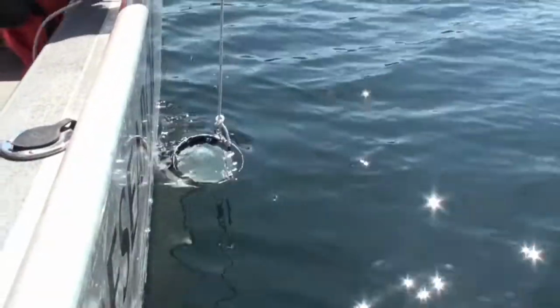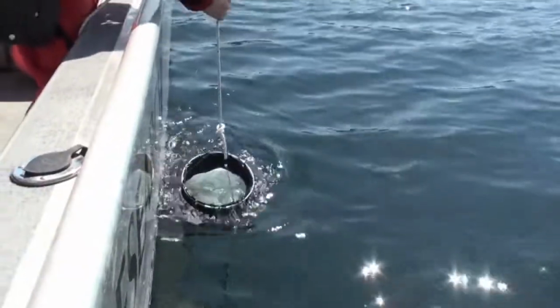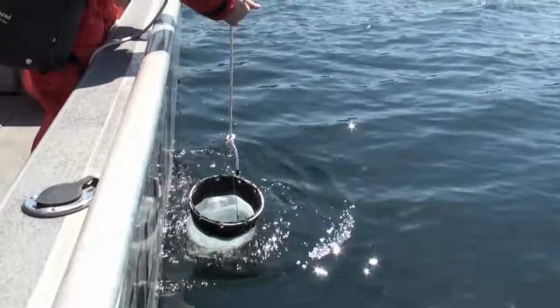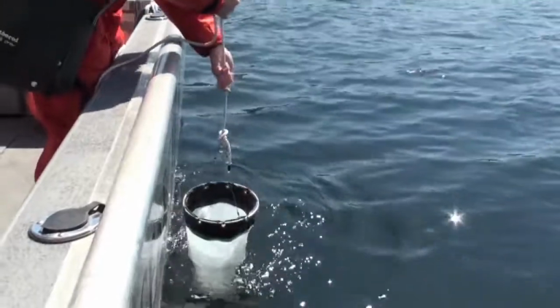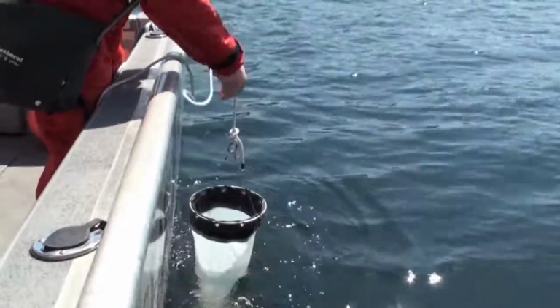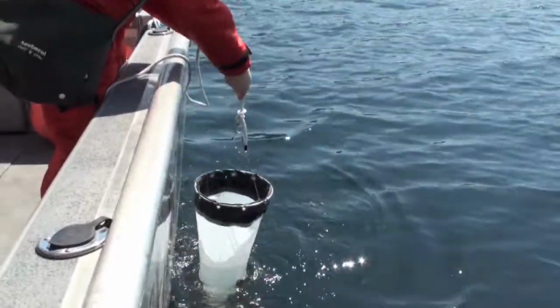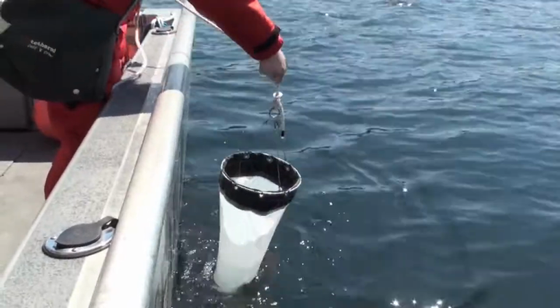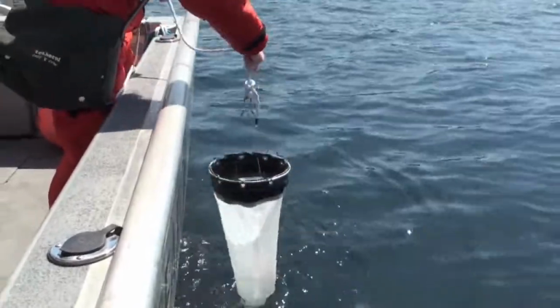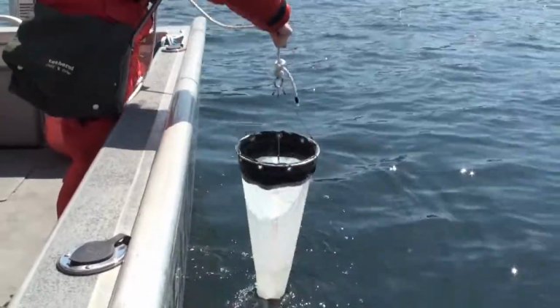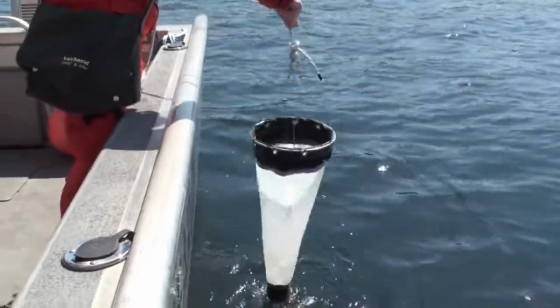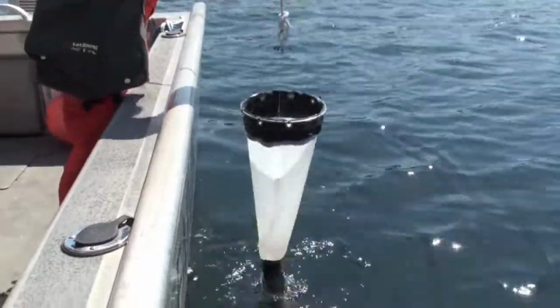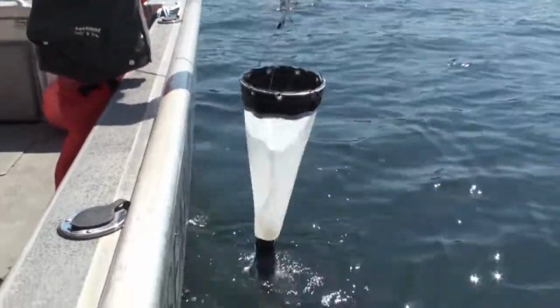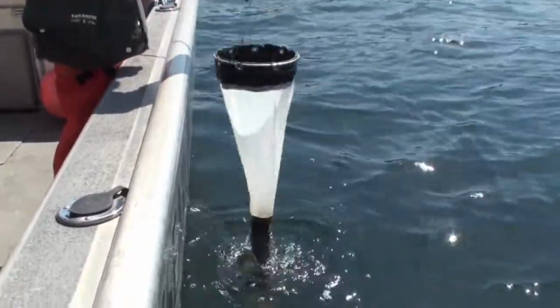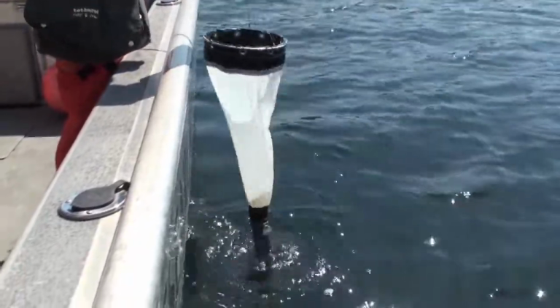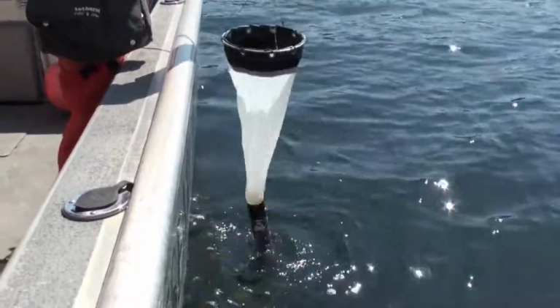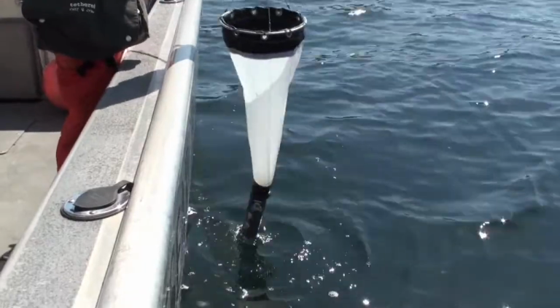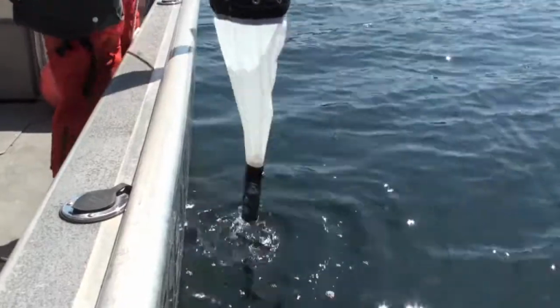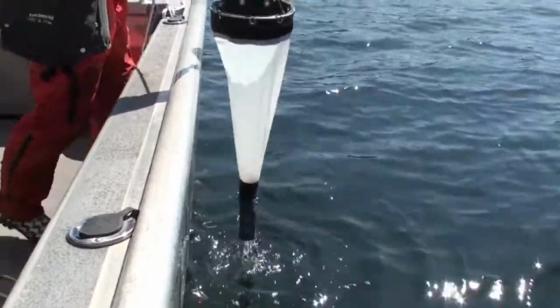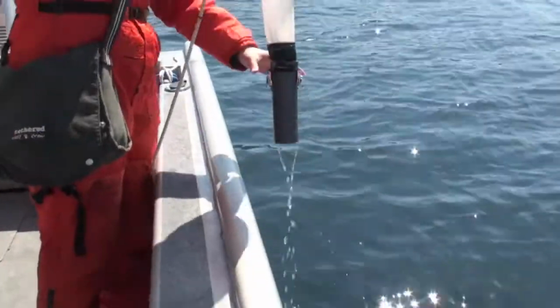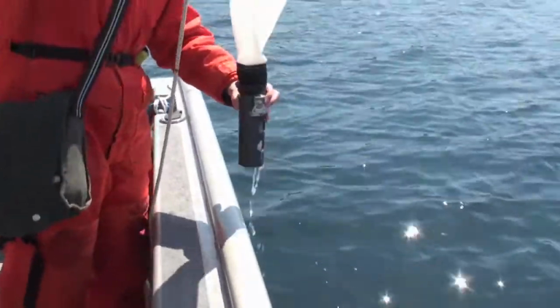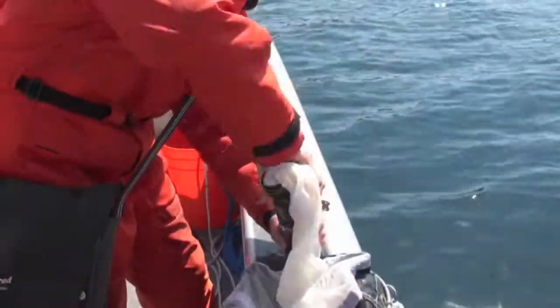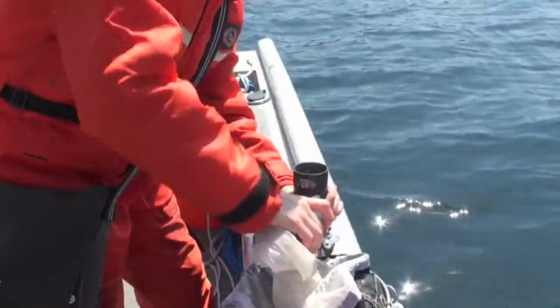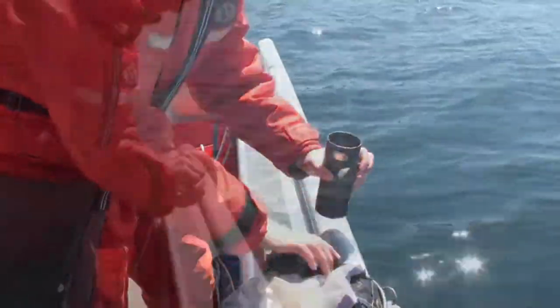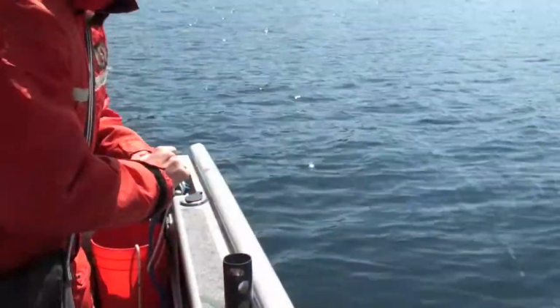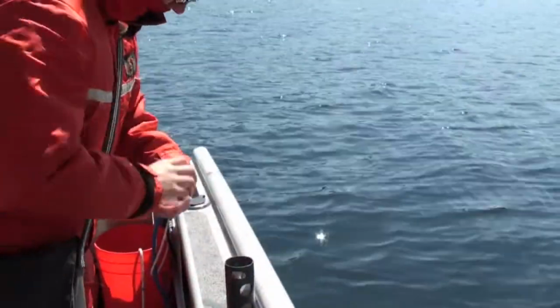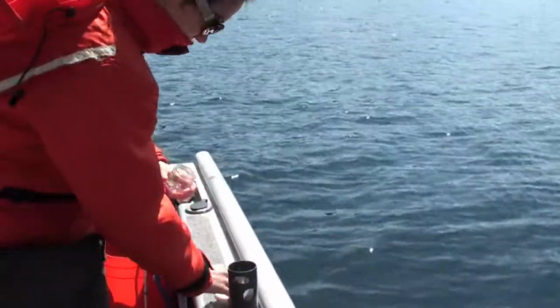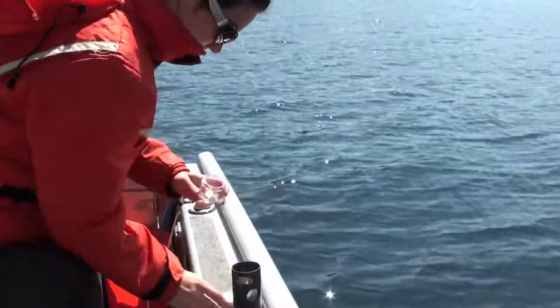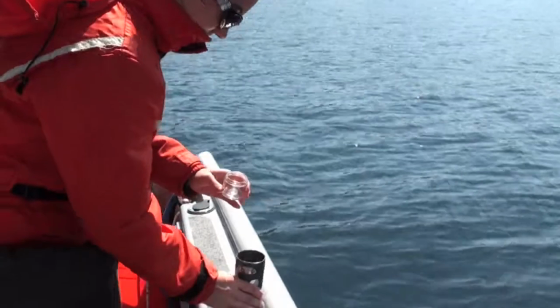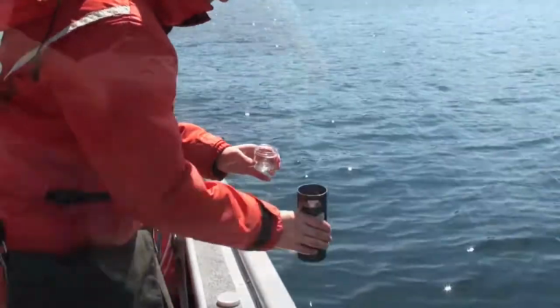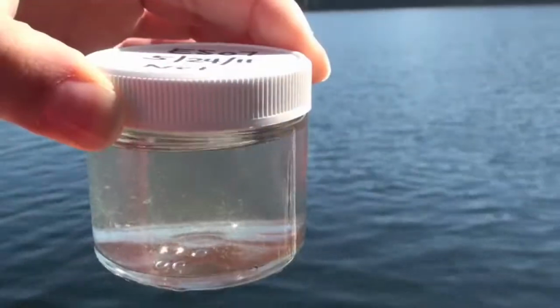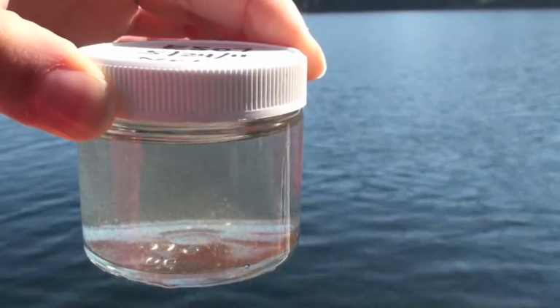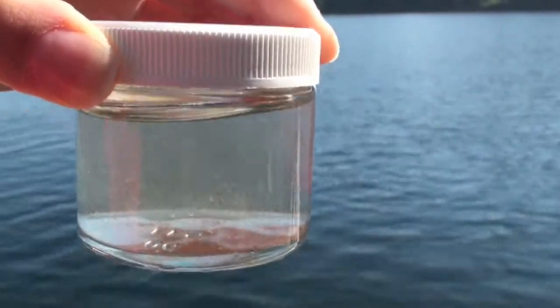Water gets filtered through the net and concentrates phytoplankton and other organisms into a gray container attached to the bottom of the net called a cod end. Here, I'm removing the cod end and putting the sample into a labeled container.